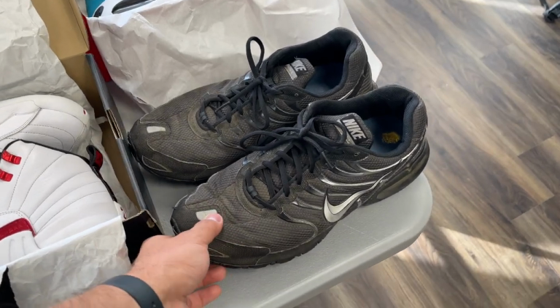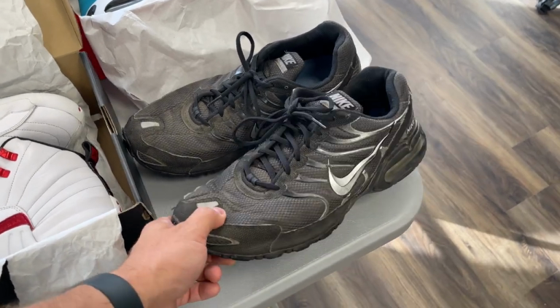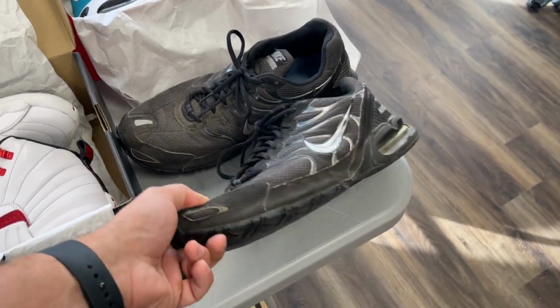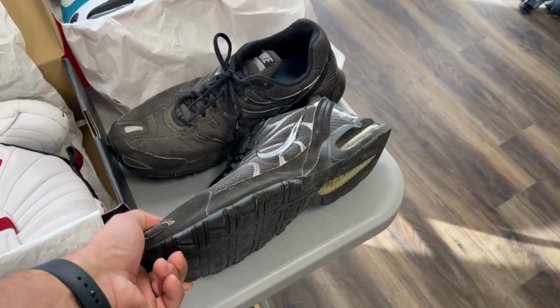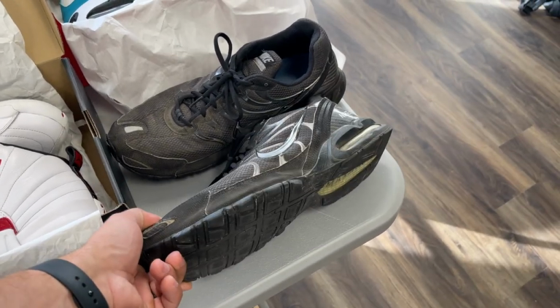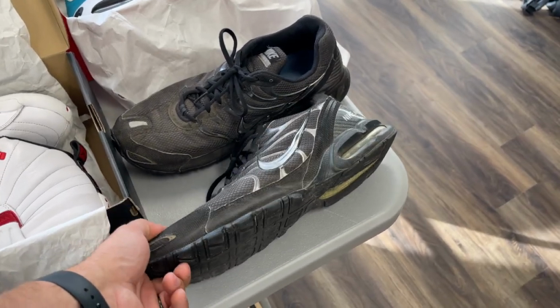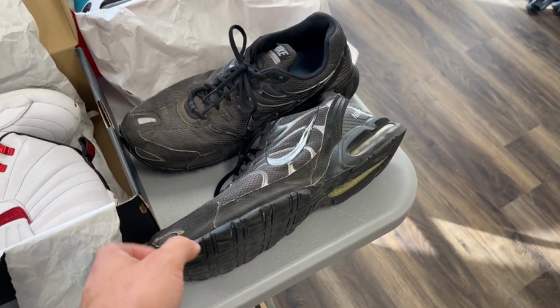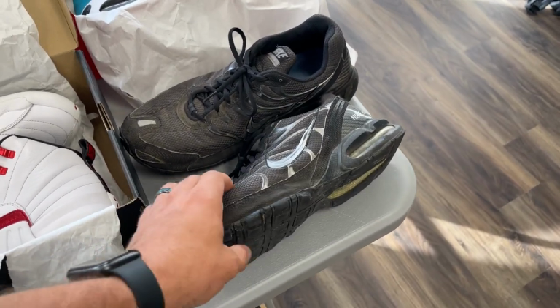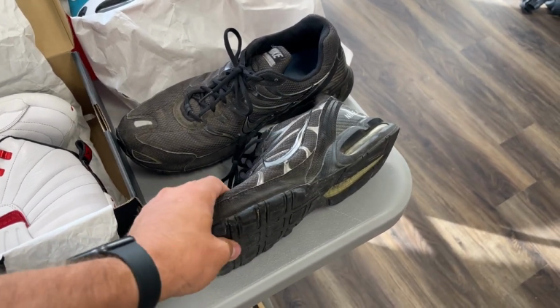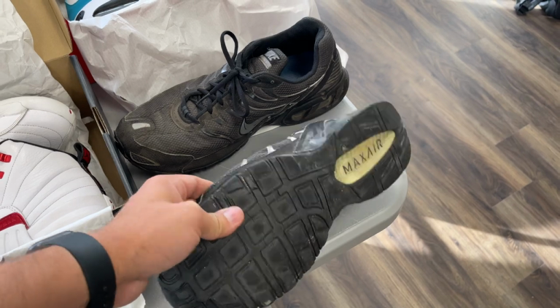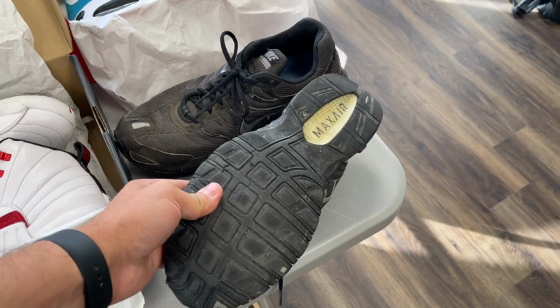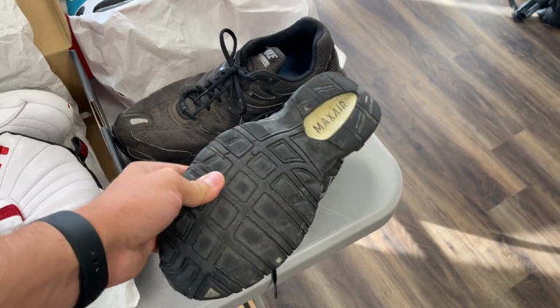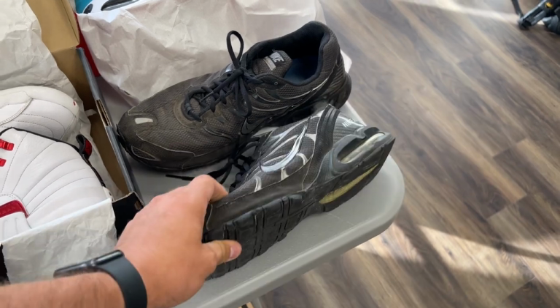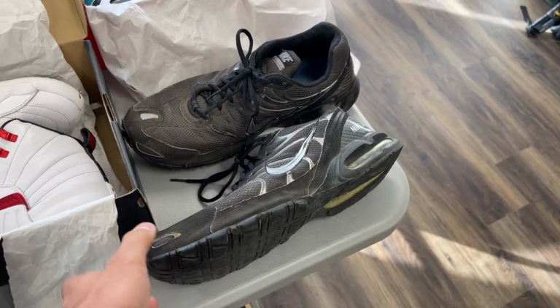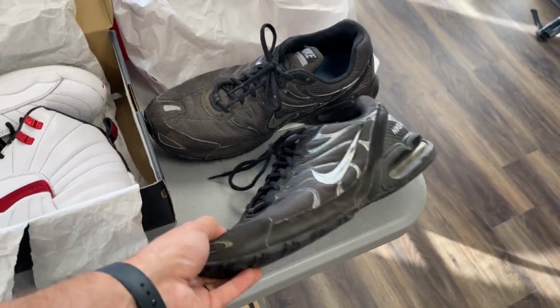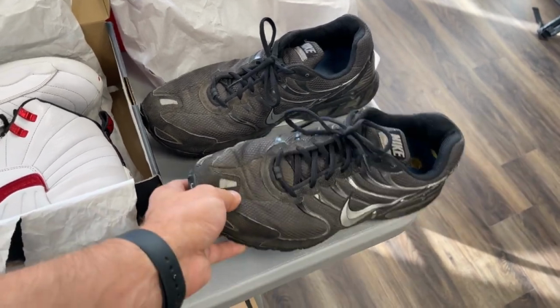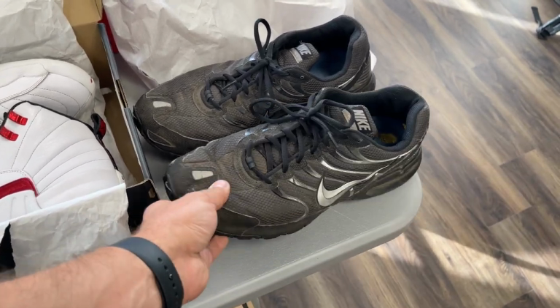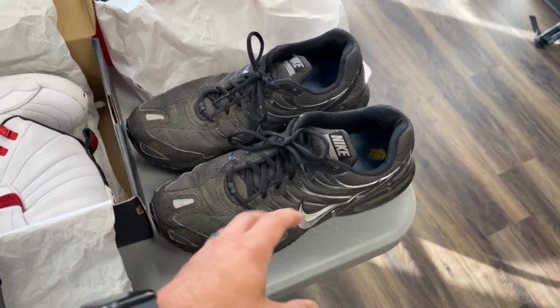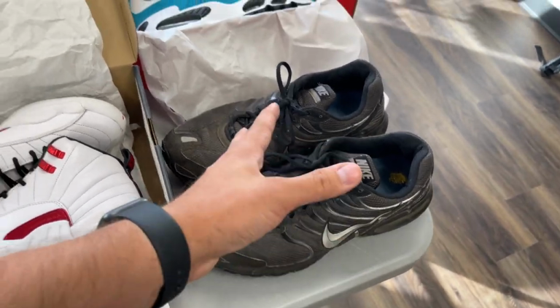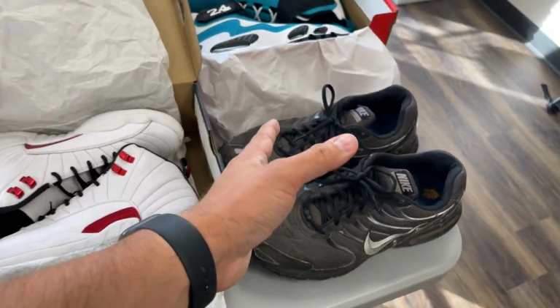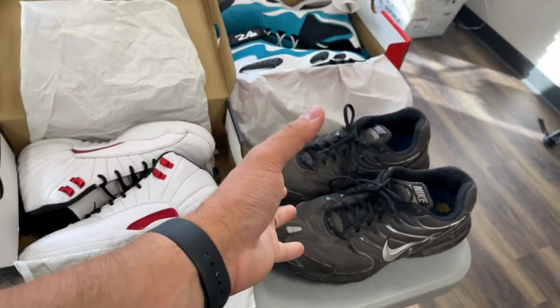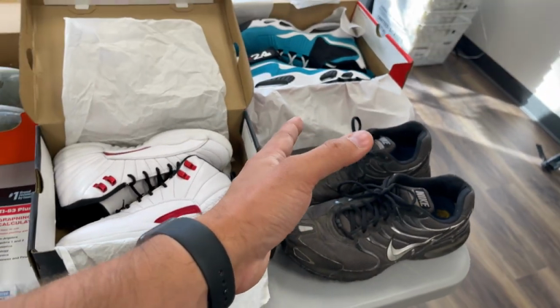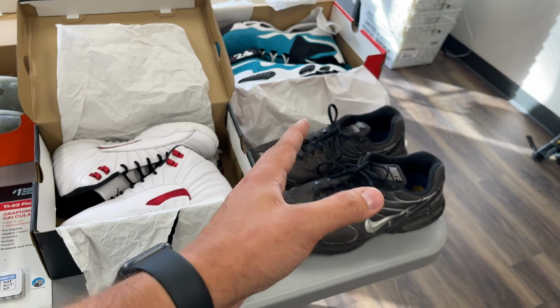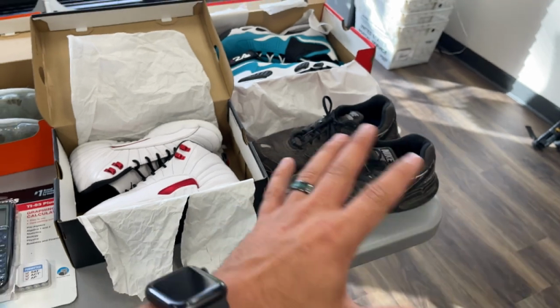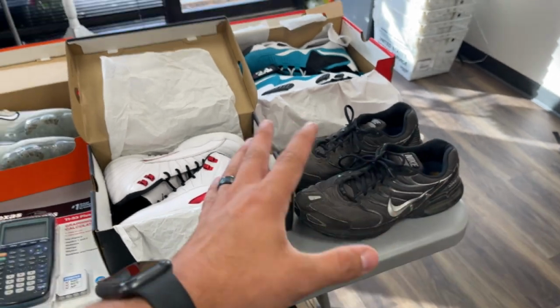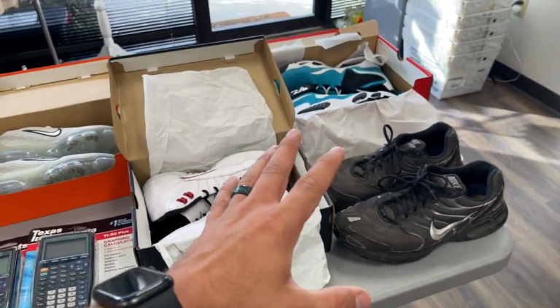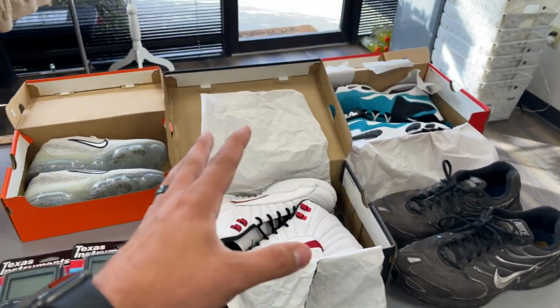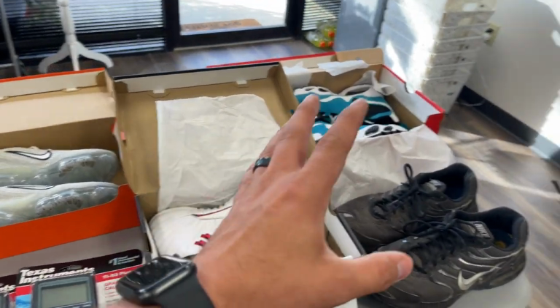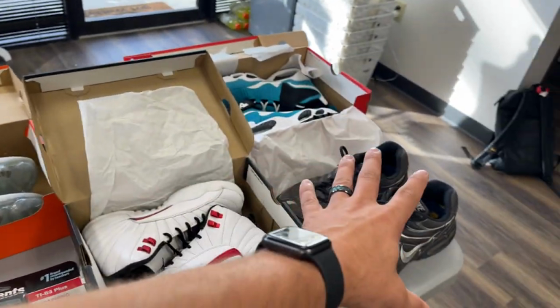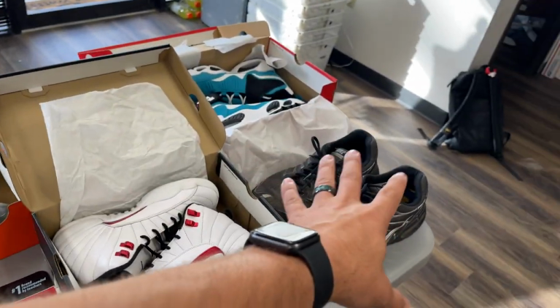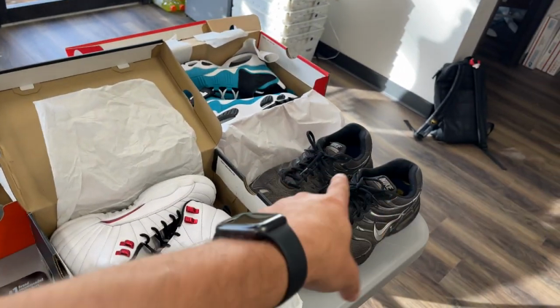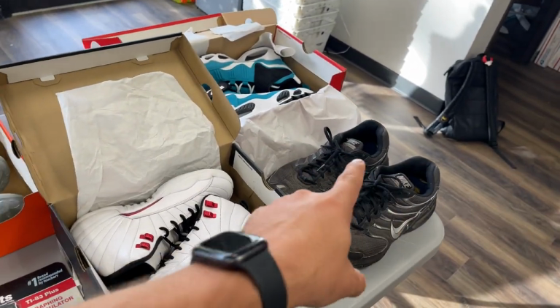For $10 I could probably still sell them for around $25, maybe get my $10 back. That's just the point of me doing this right now — to be completely transparent with everything we do, including sometimes making some bad buys.